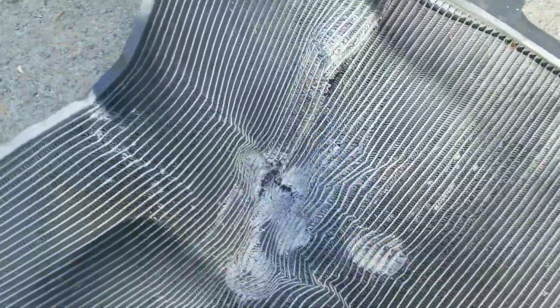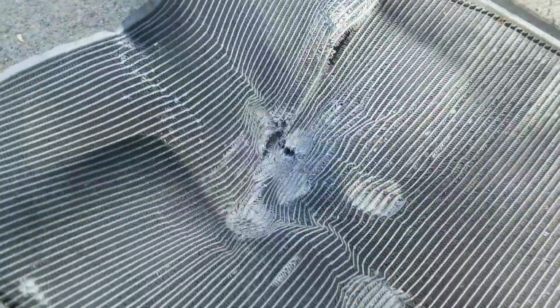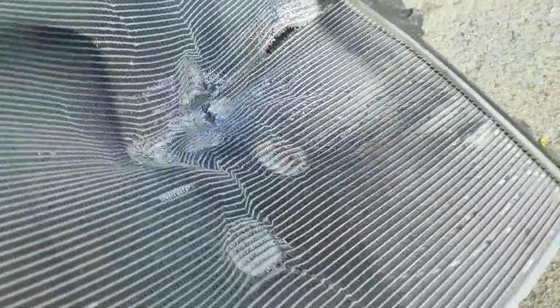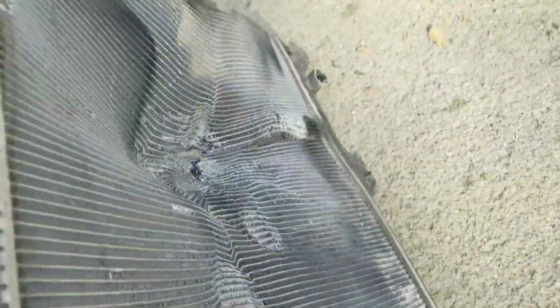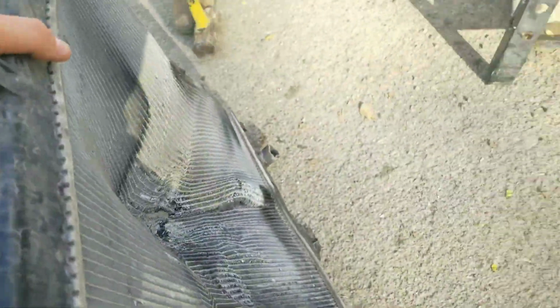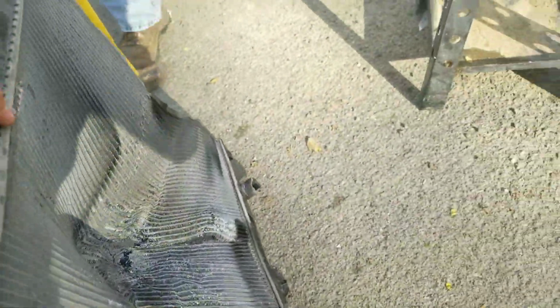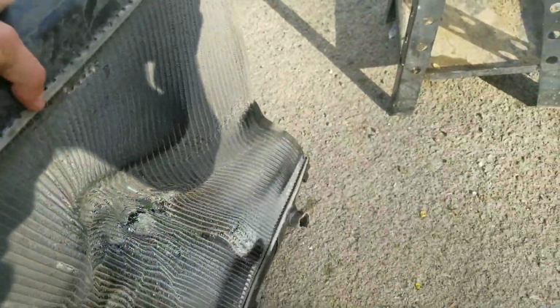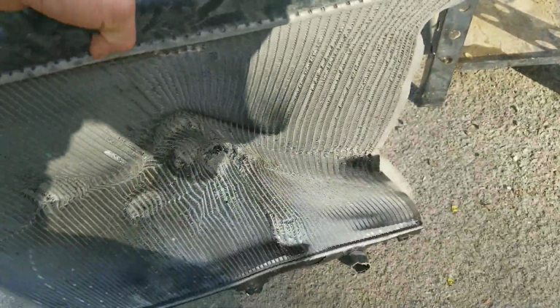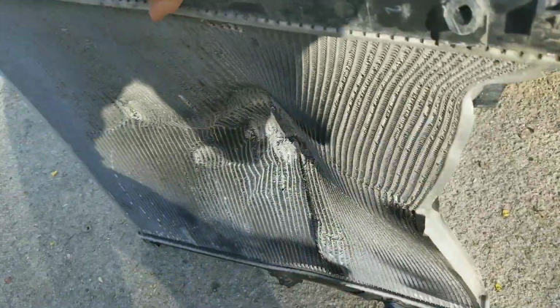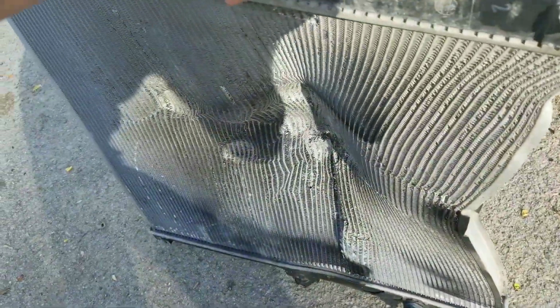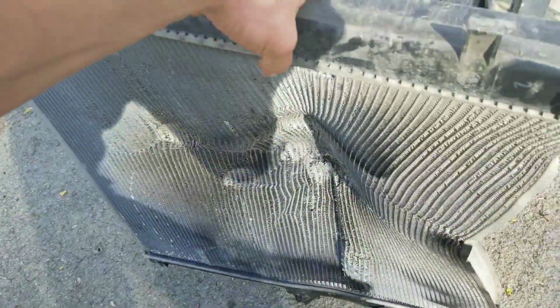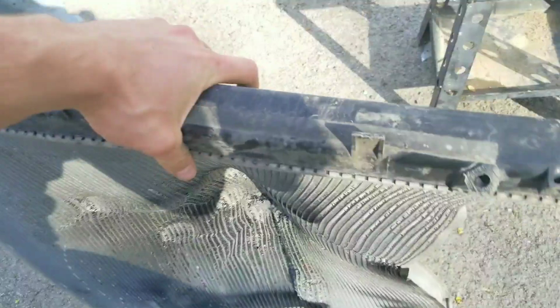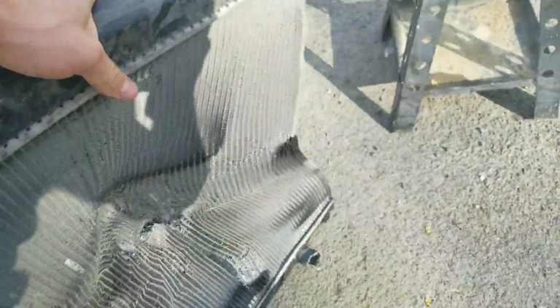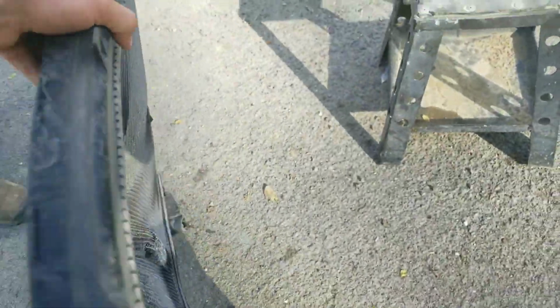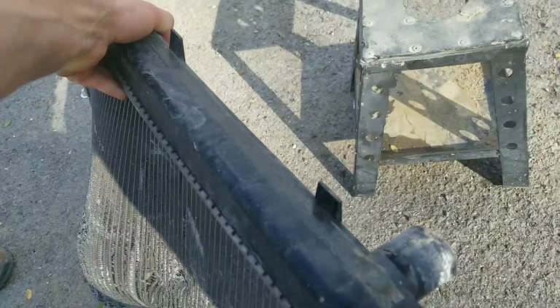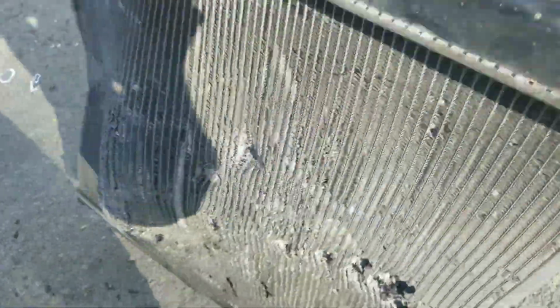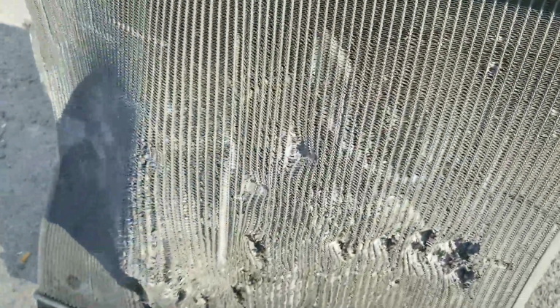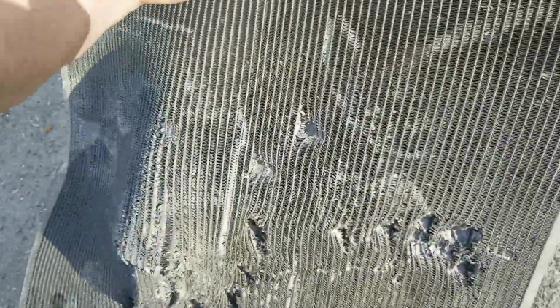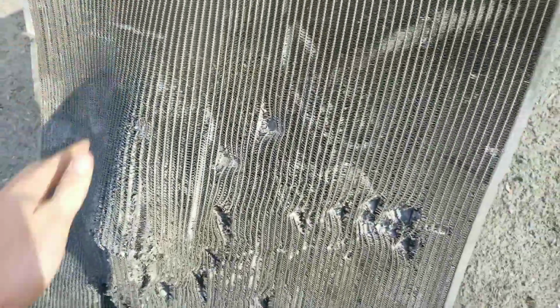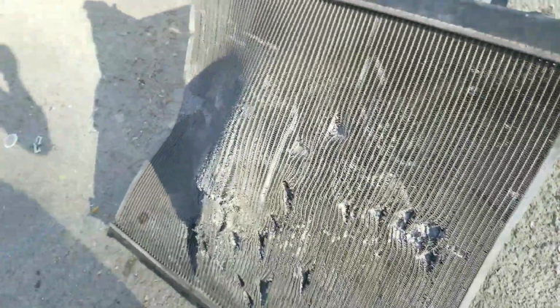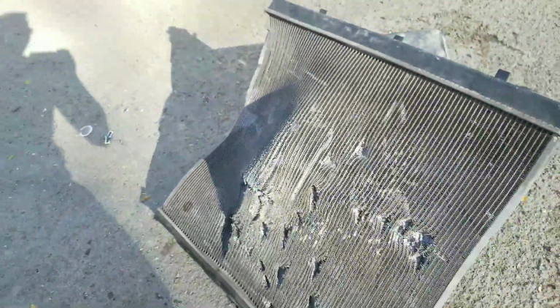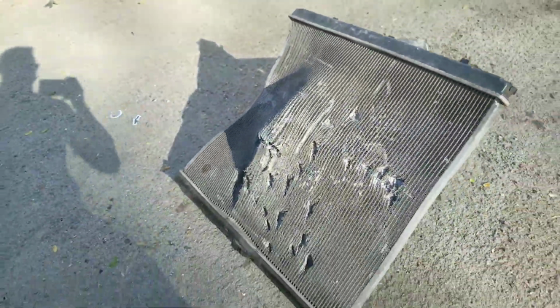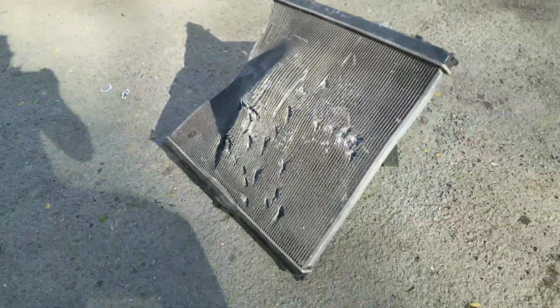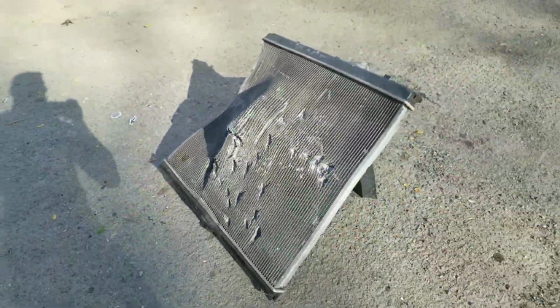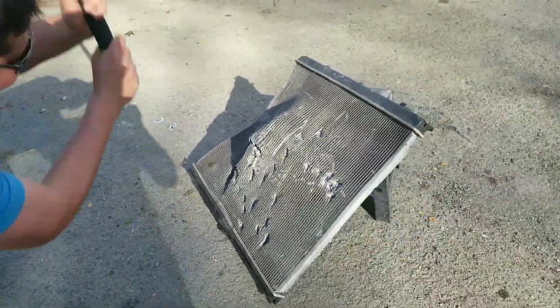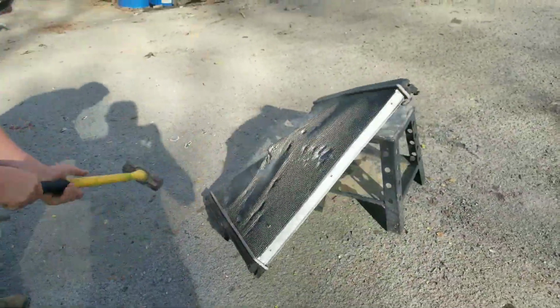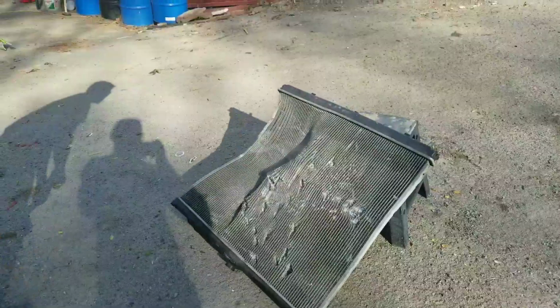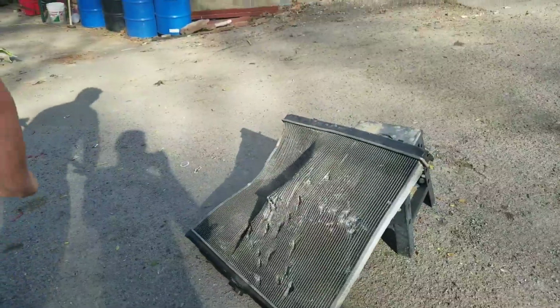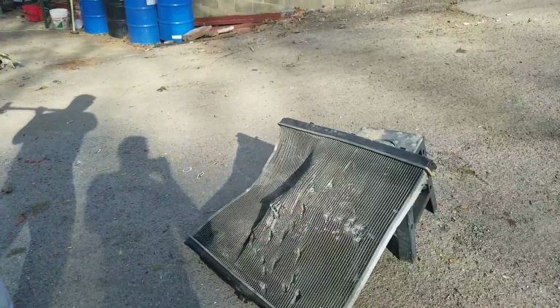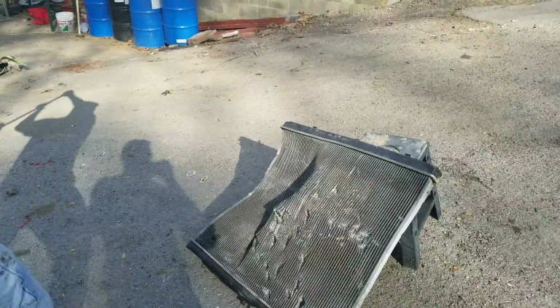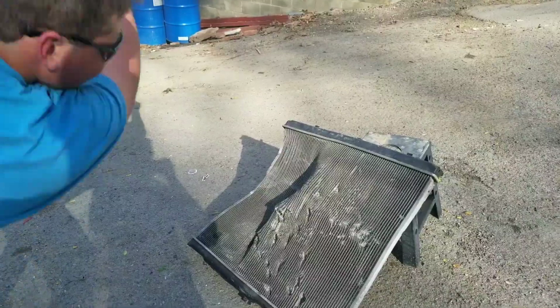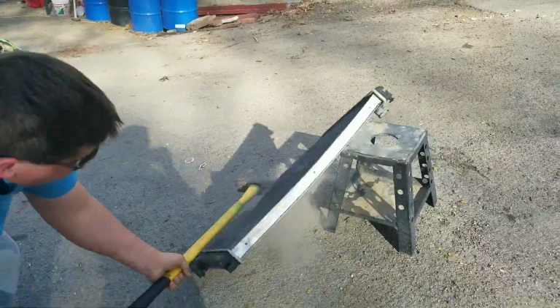Three hits — I think three hits. Let's get him on the other side. Boom. There we go. Boom.